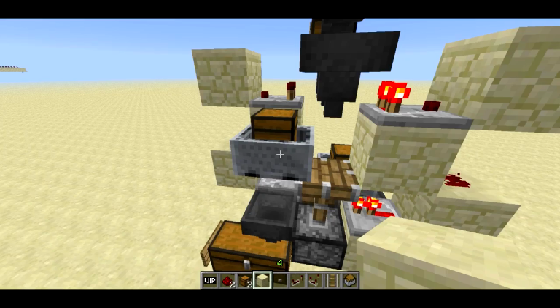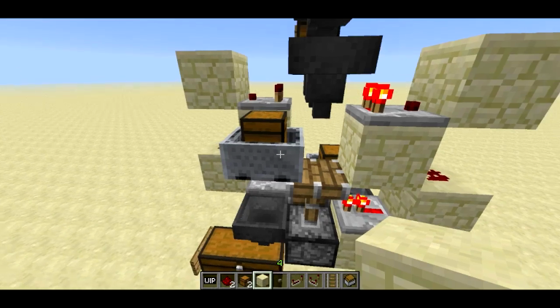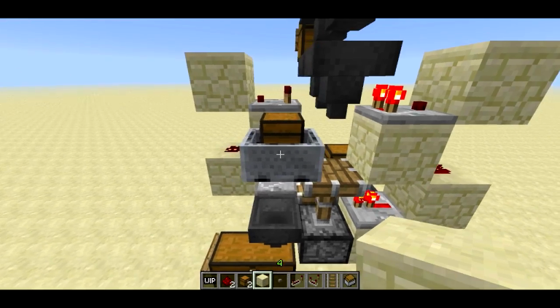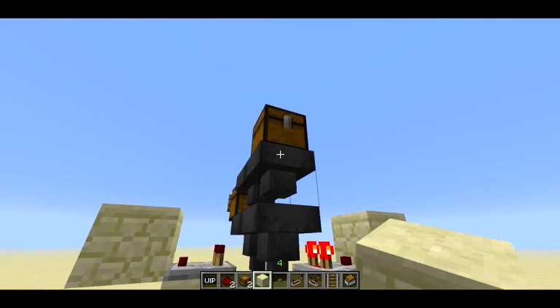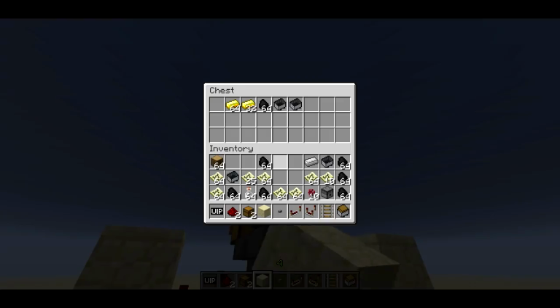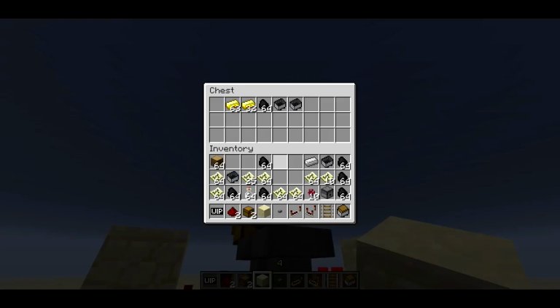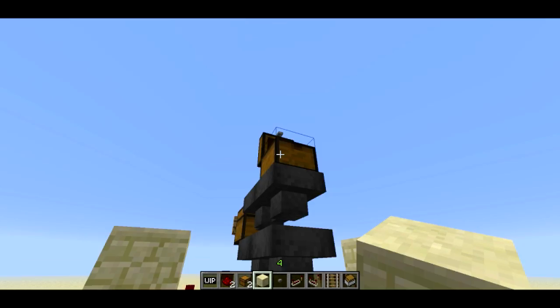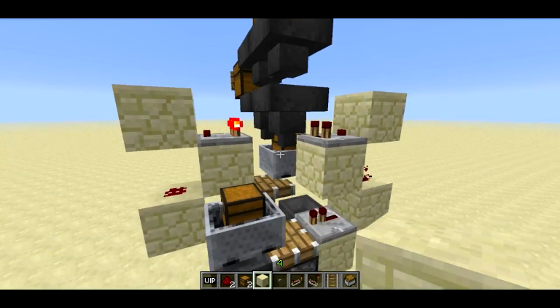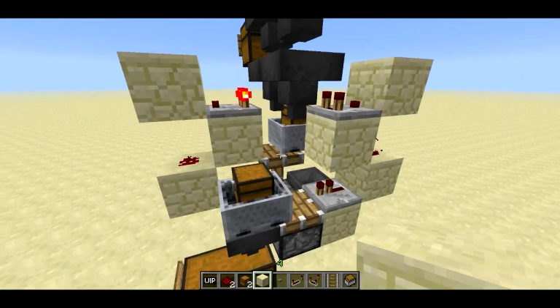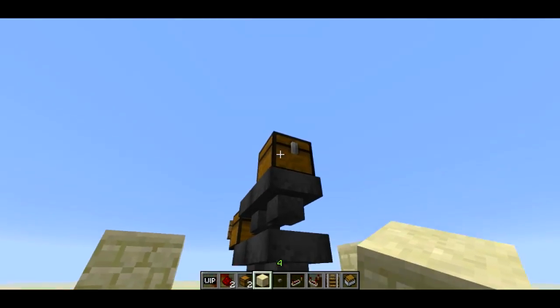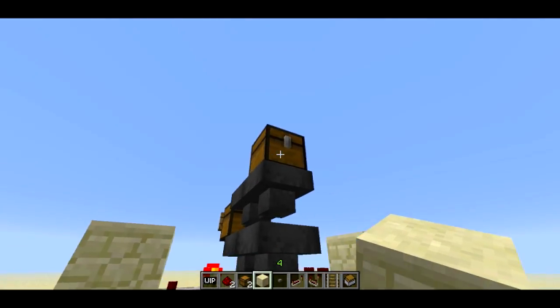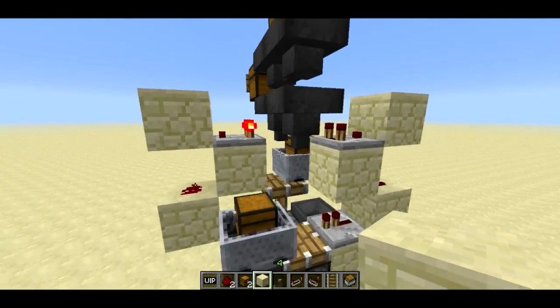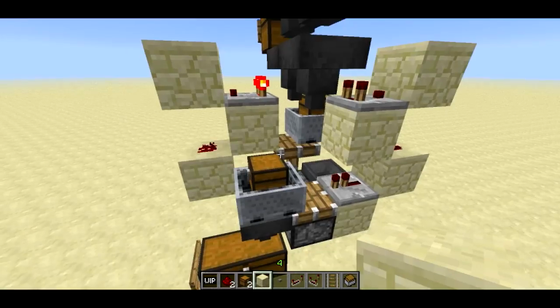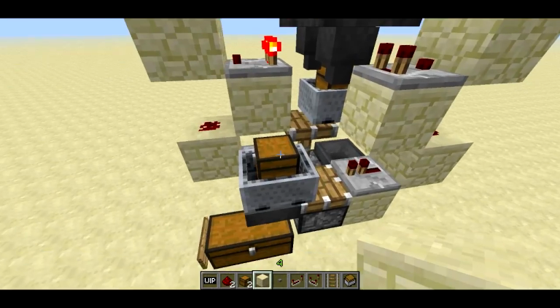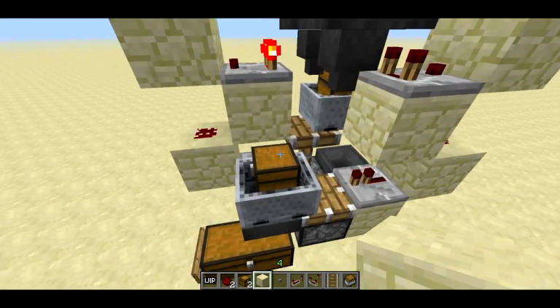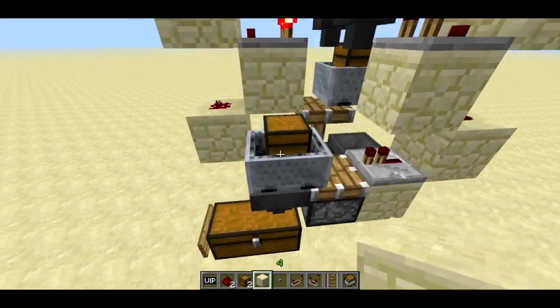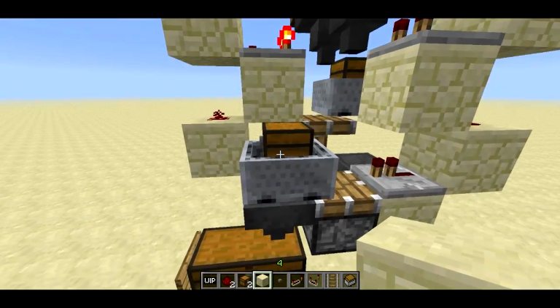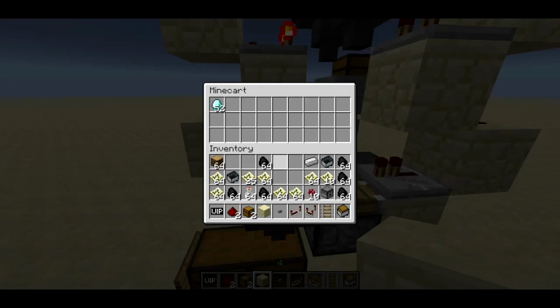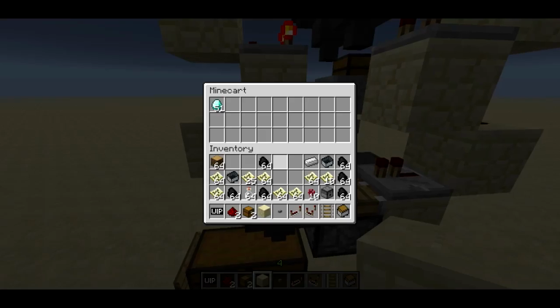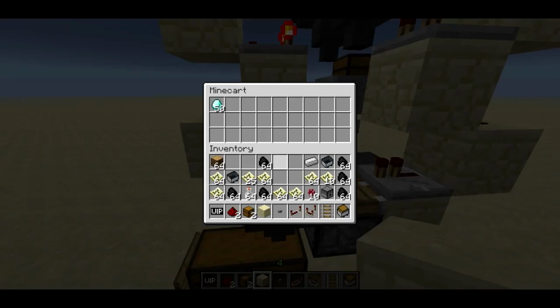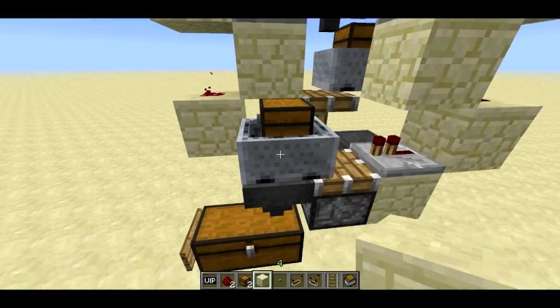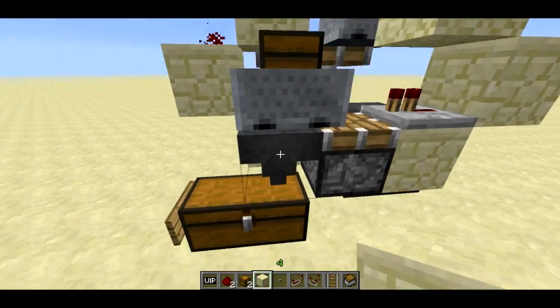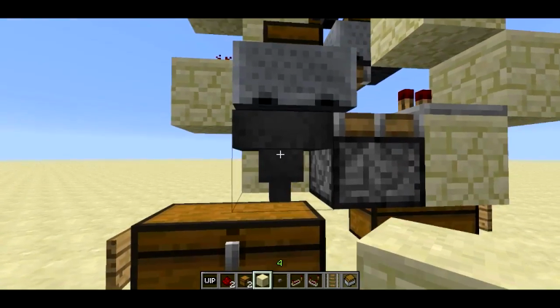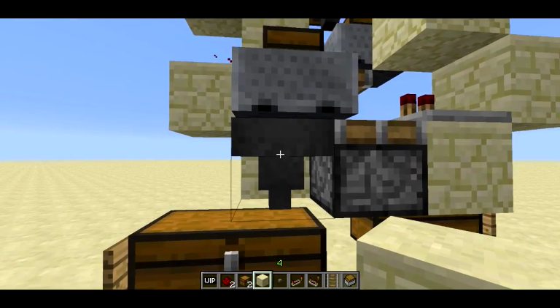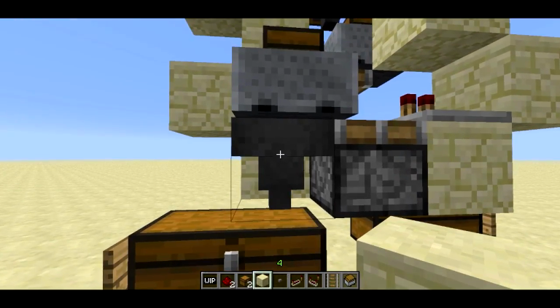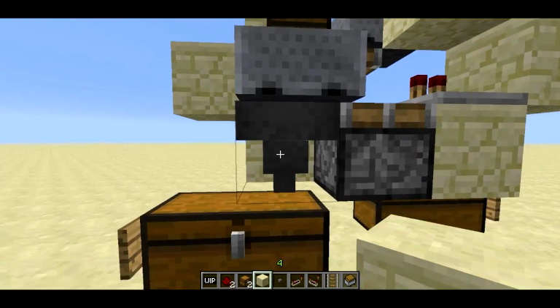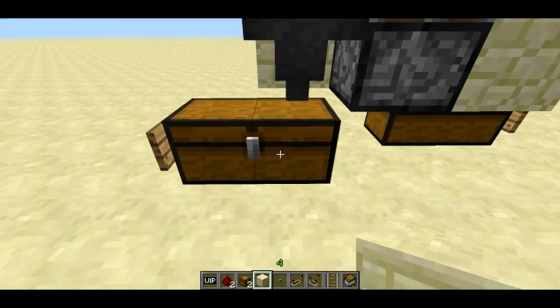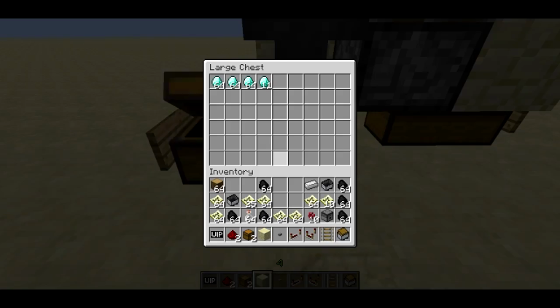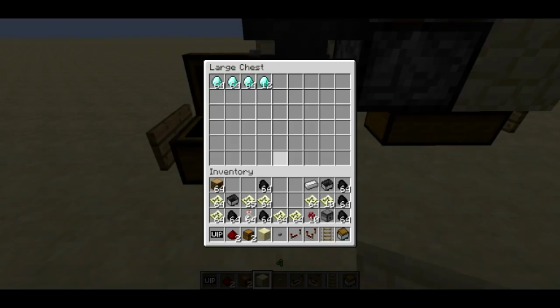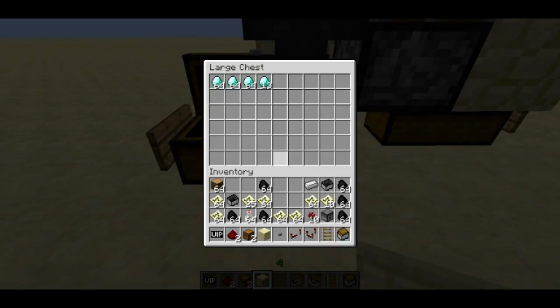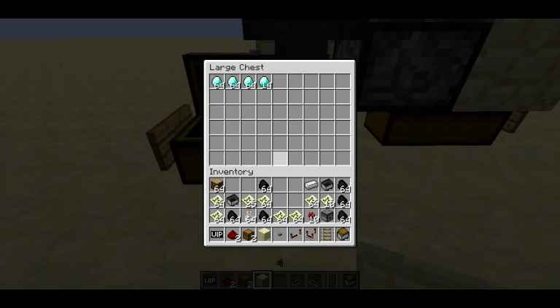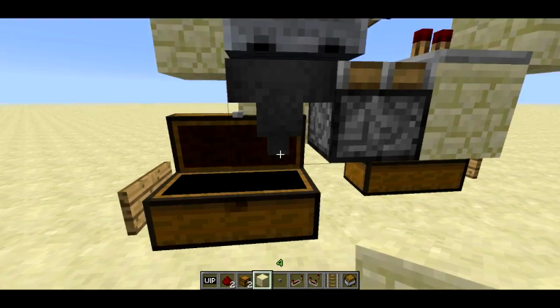It's putting them down into this minecart. Once this chest ran out of diamonds, this minecart is going to drop down and sit on top of this hopper, which is going to put the diamonds down into the diamond chest.